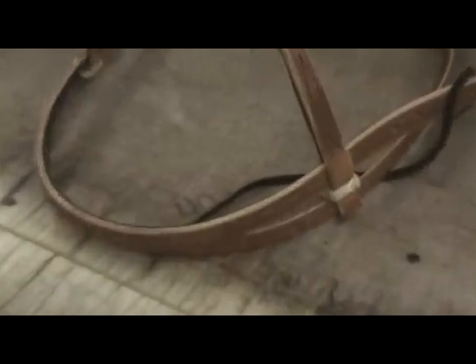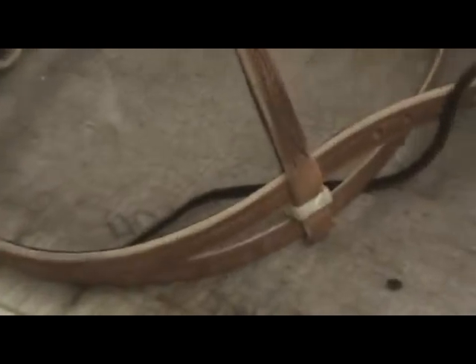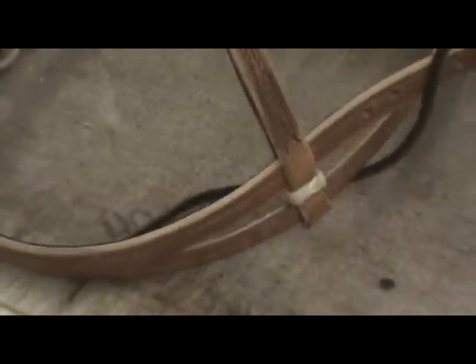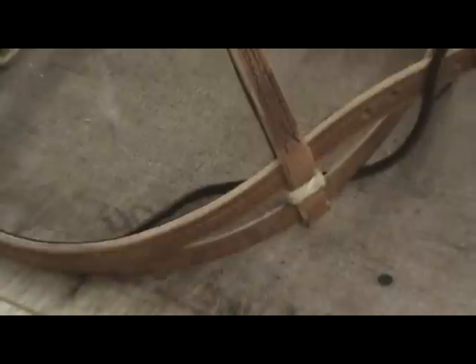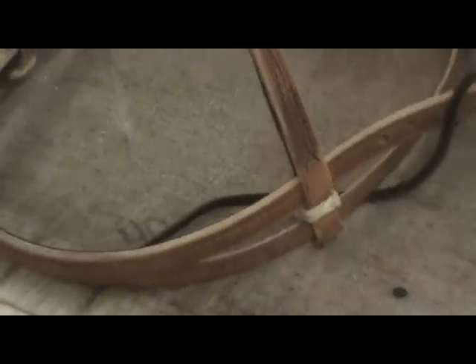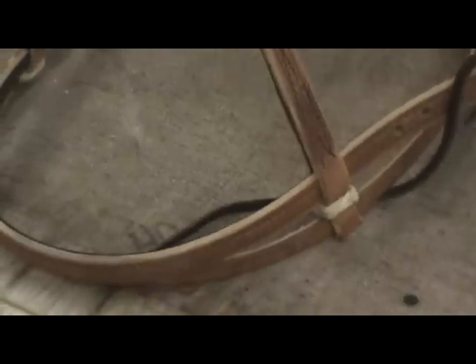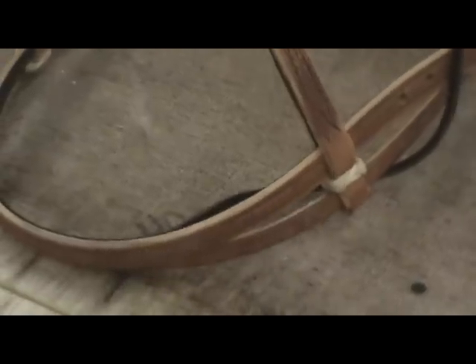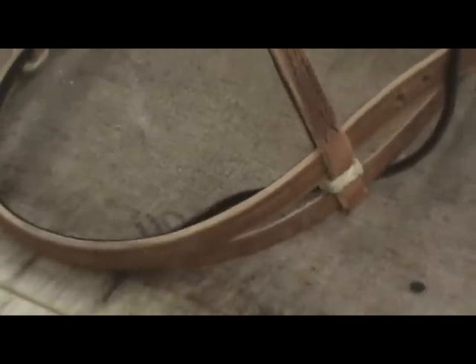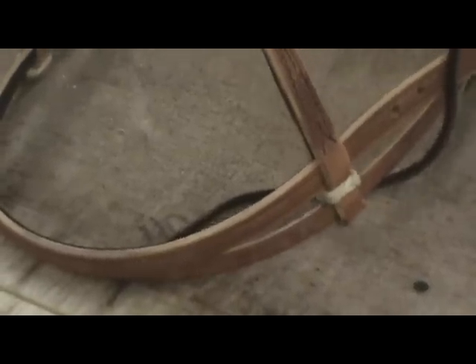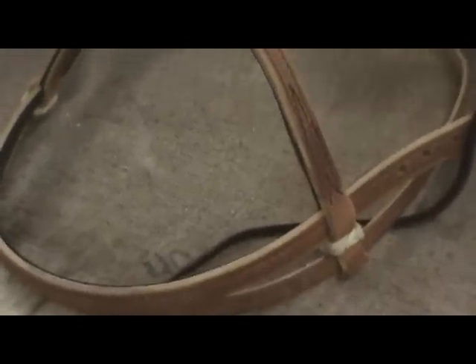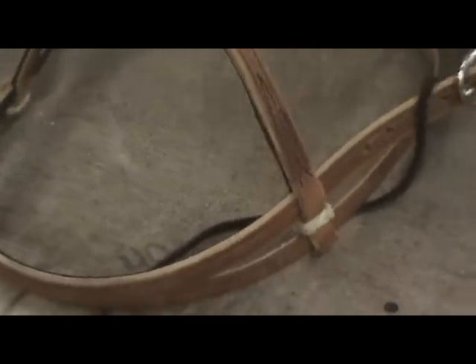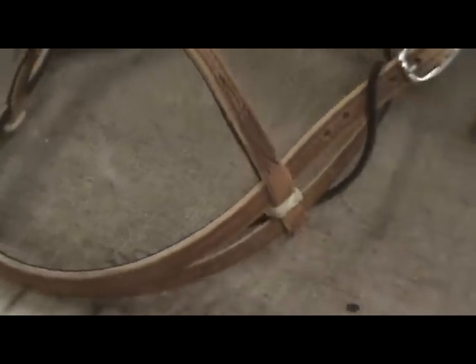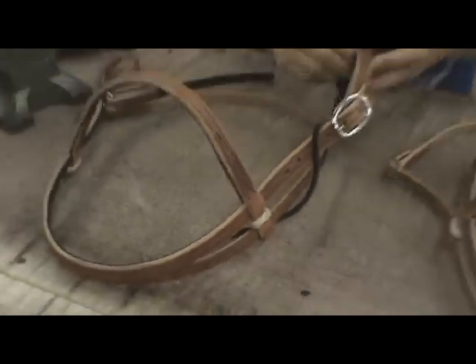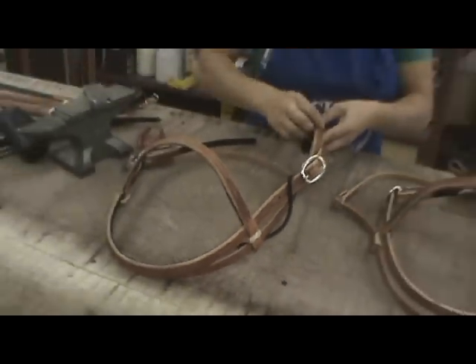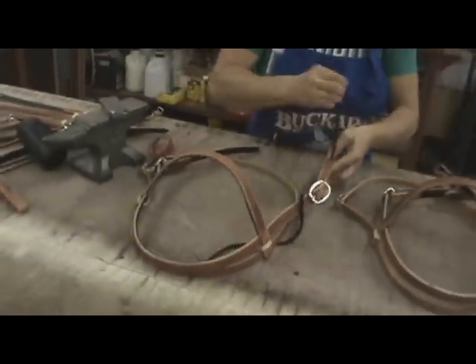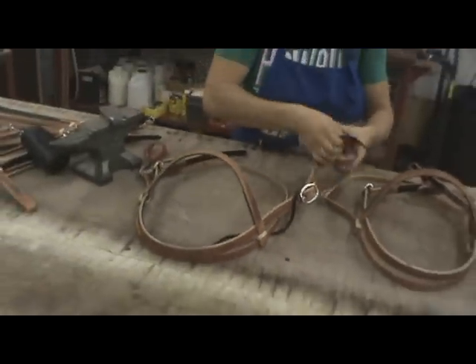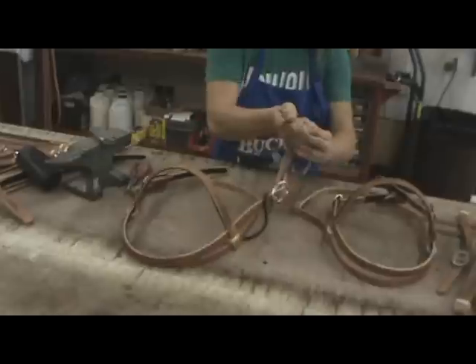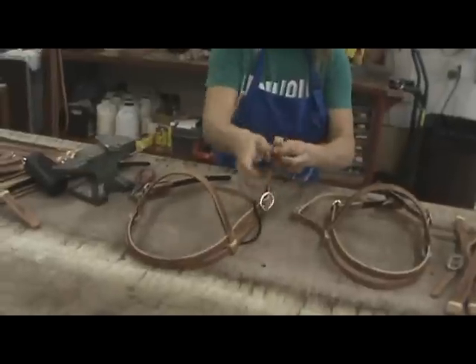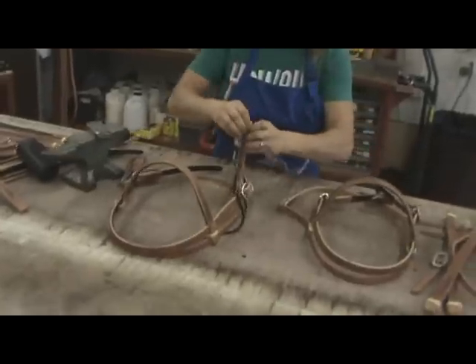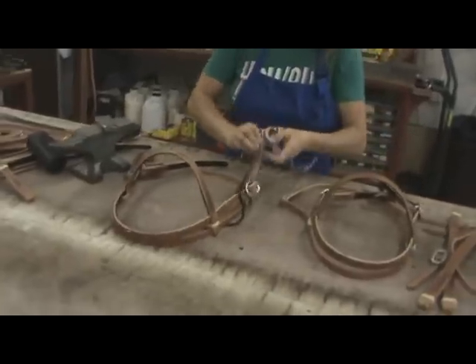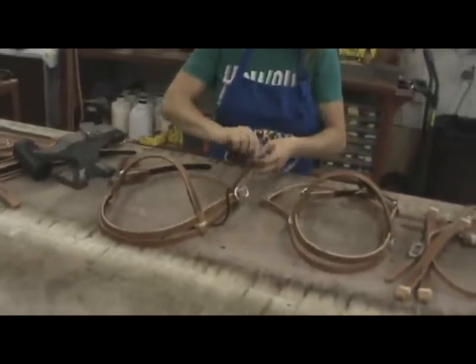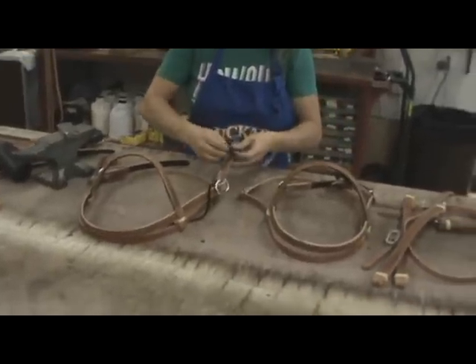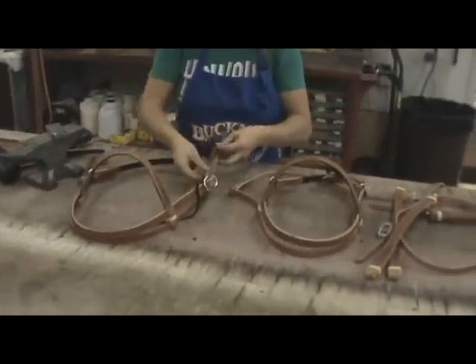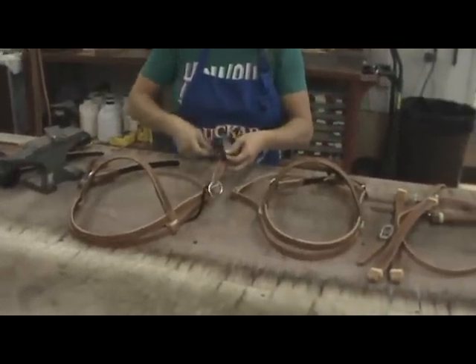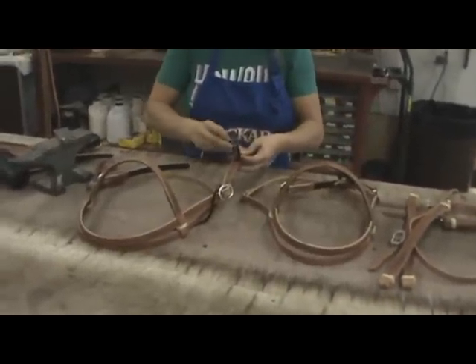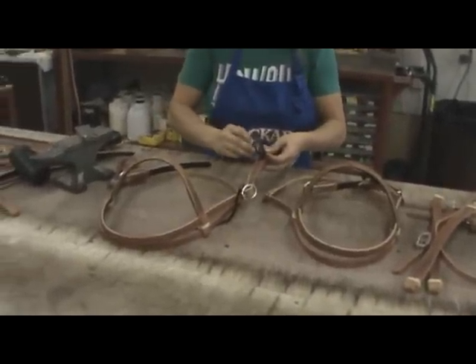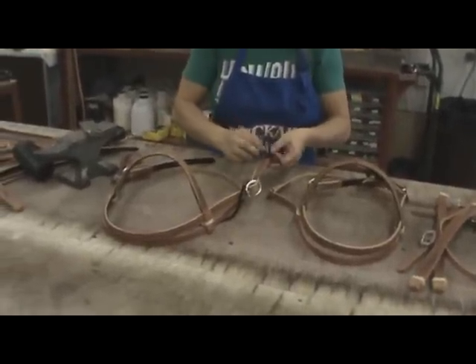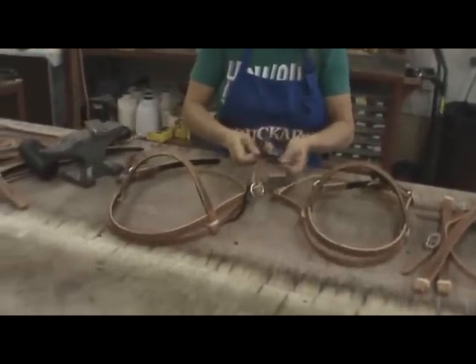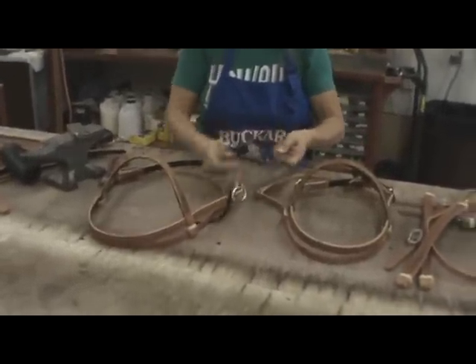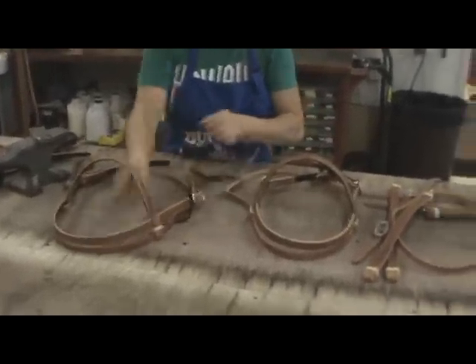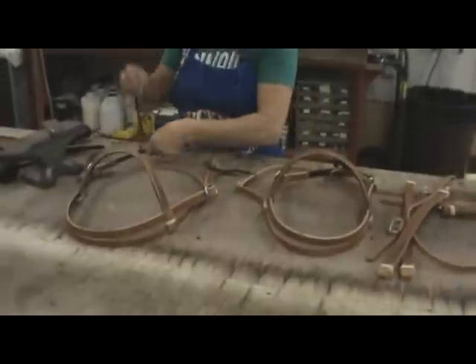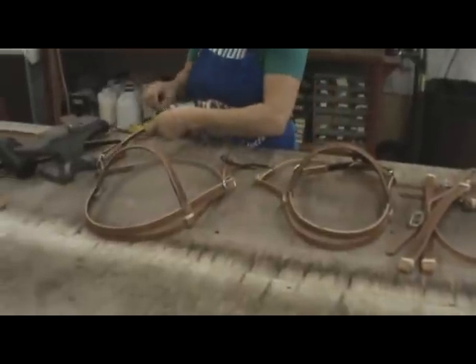As shown in another Buckaroo video, bling can be added to these headstalls as well — that customization is available on these pieces too.